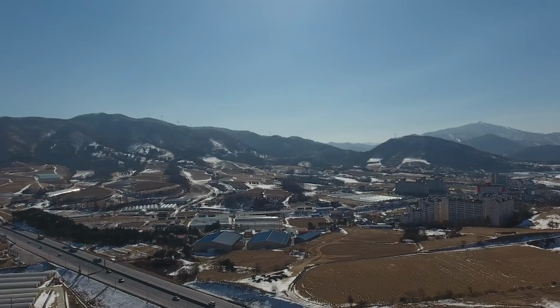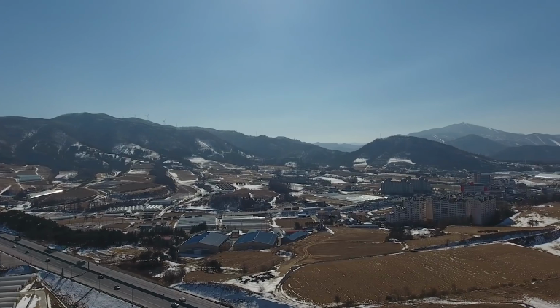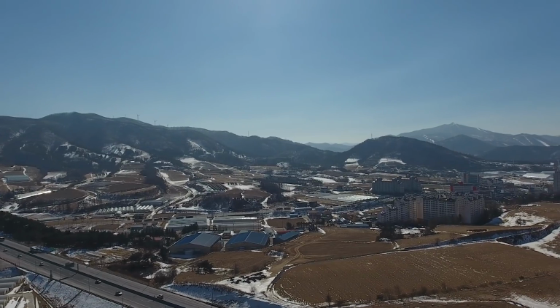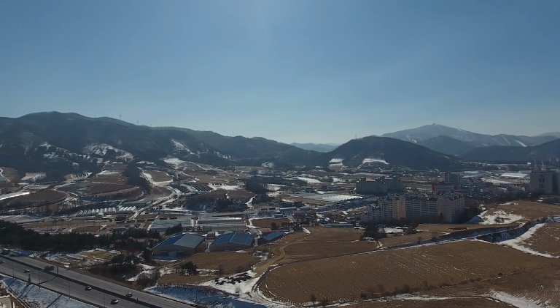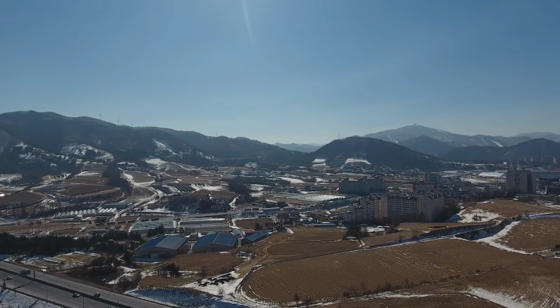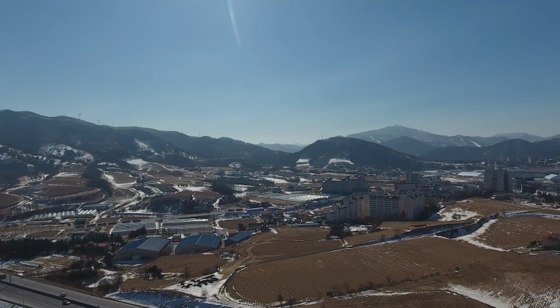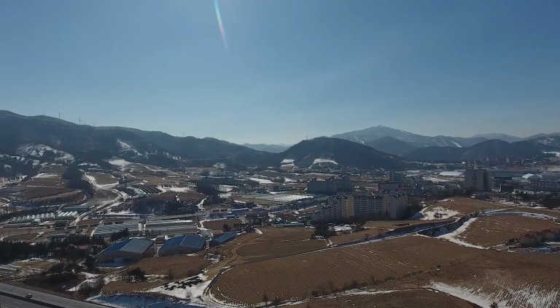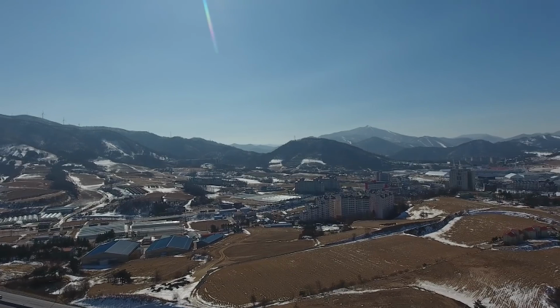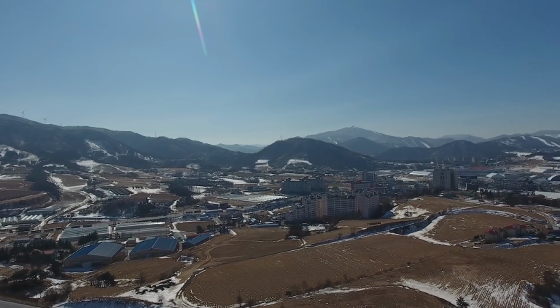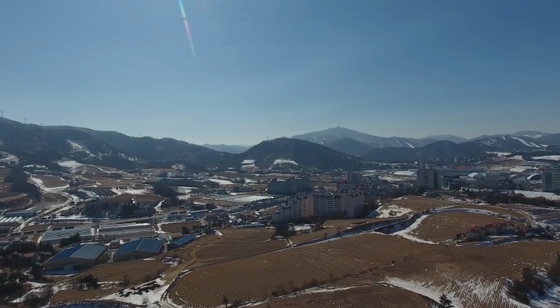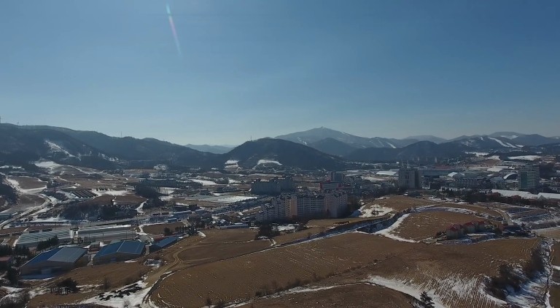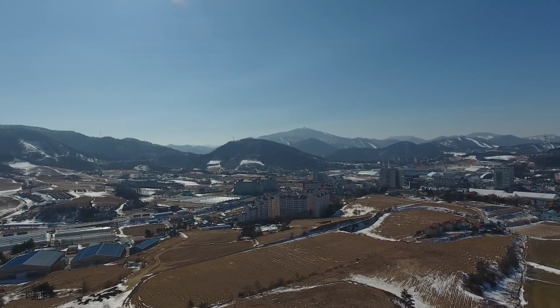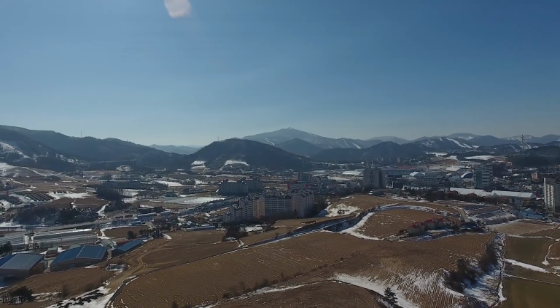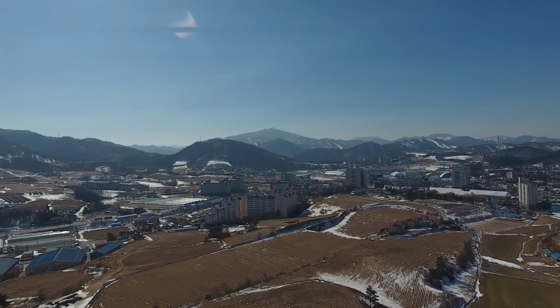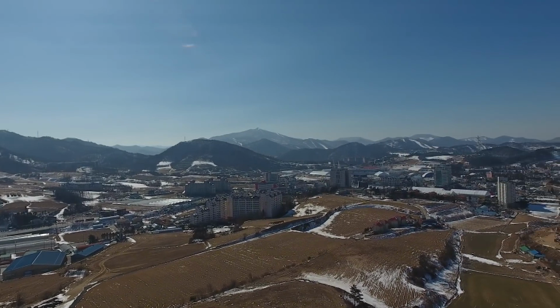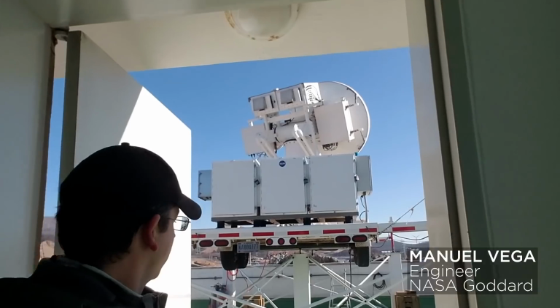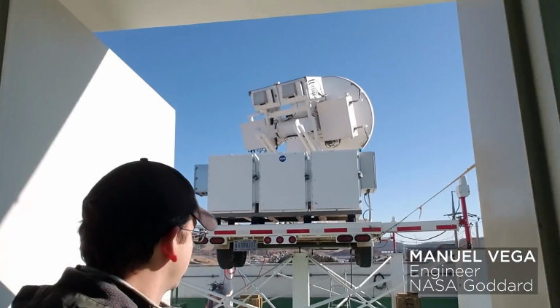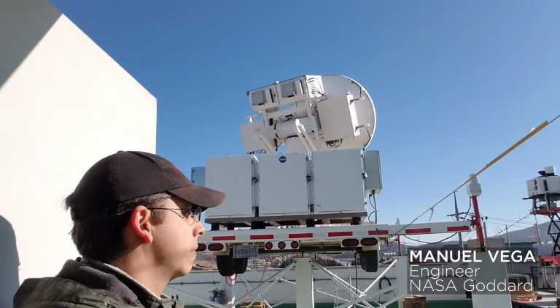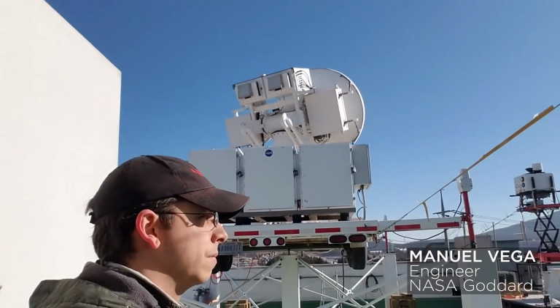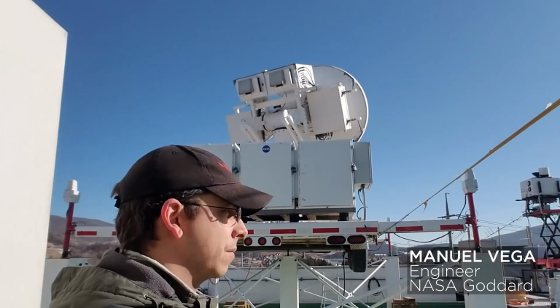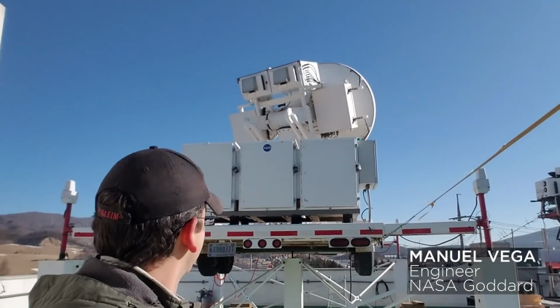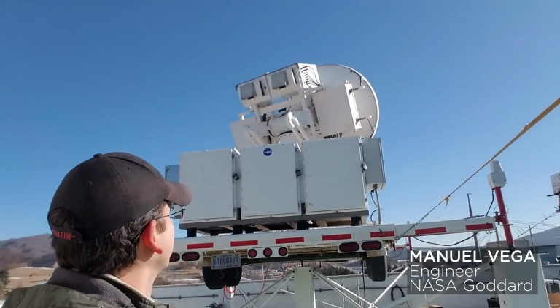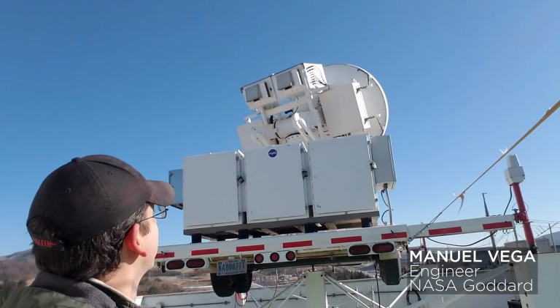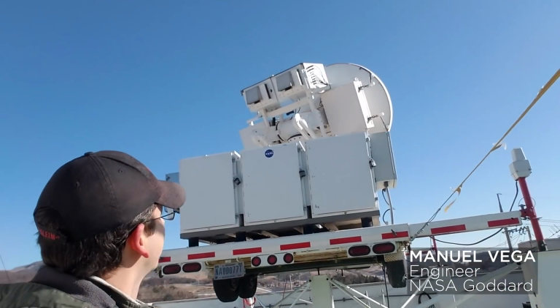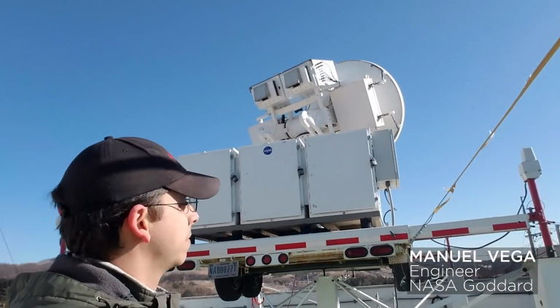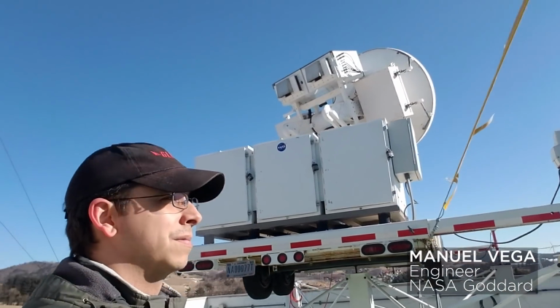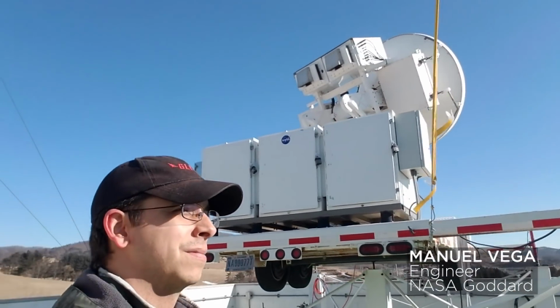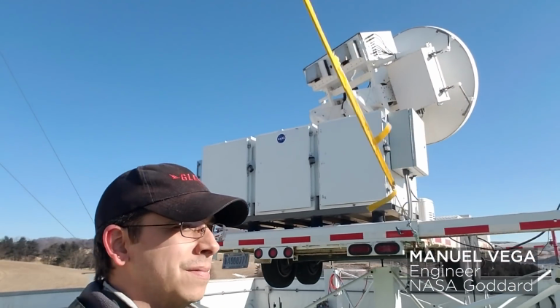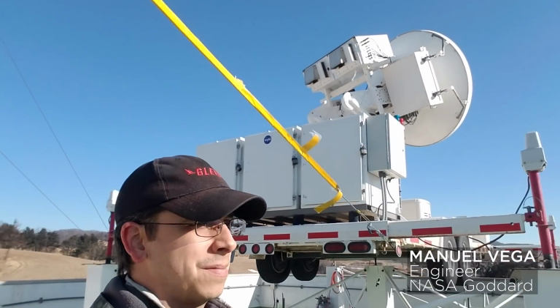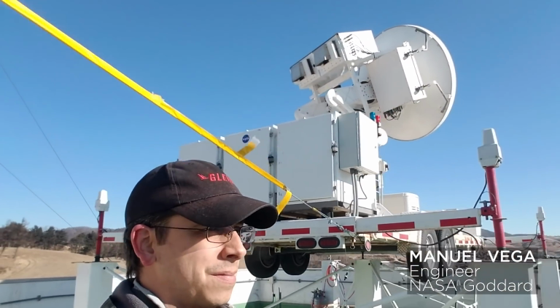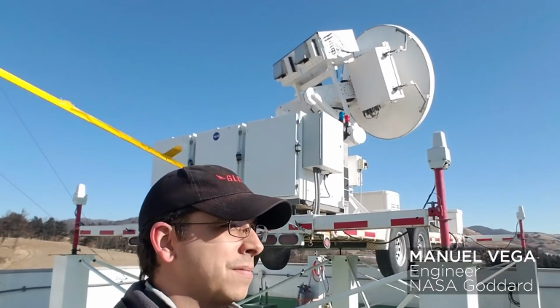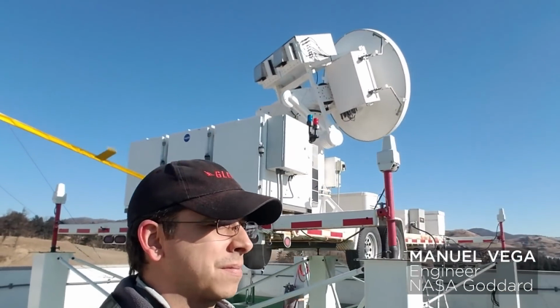As it turns out, the mountain range is also an ideal place for NASA scientists and engineers to study snow. So we're here on the roof at the radar. All the Games will be happening about five kilometers away from where the radar site is.